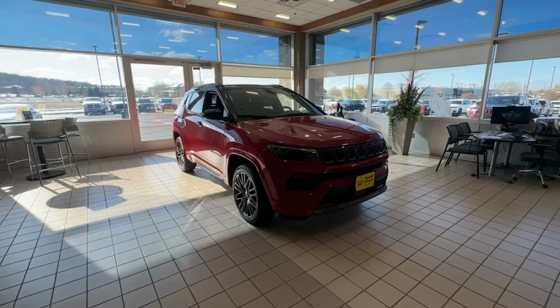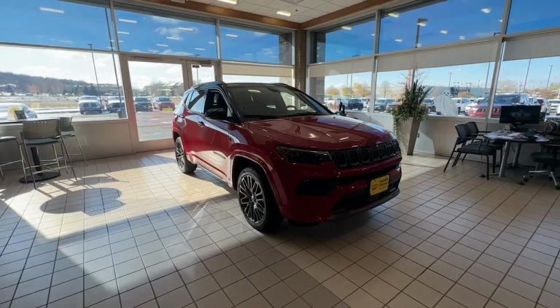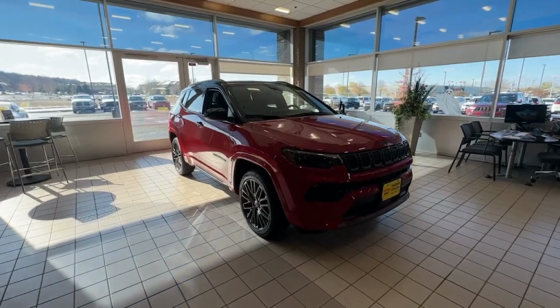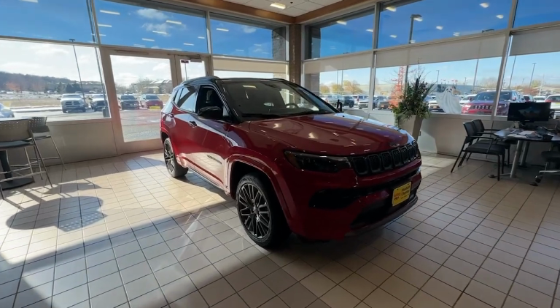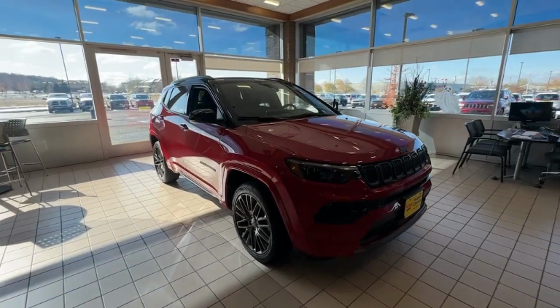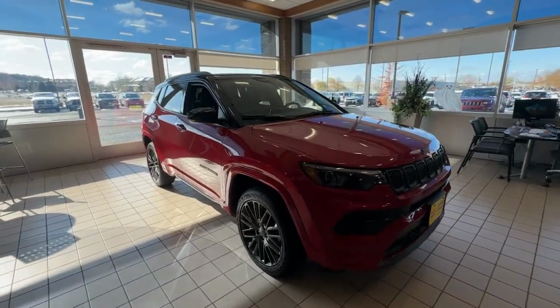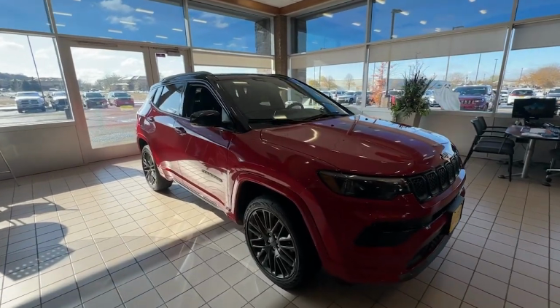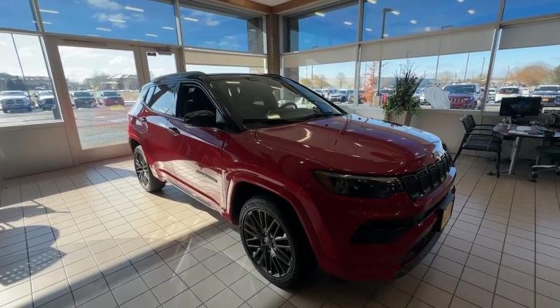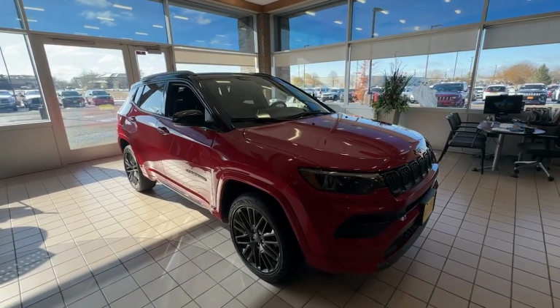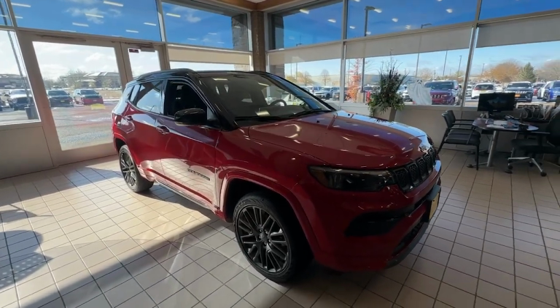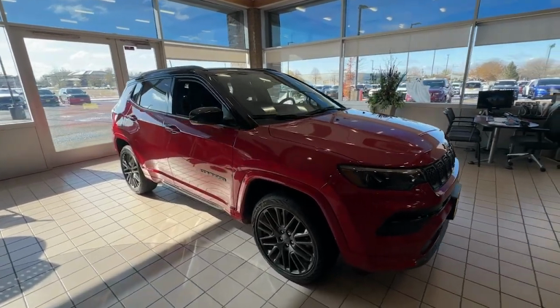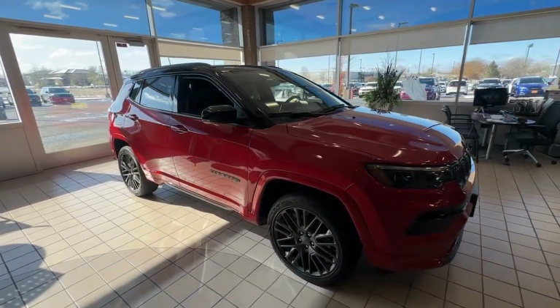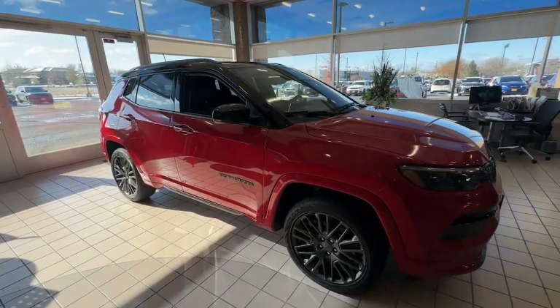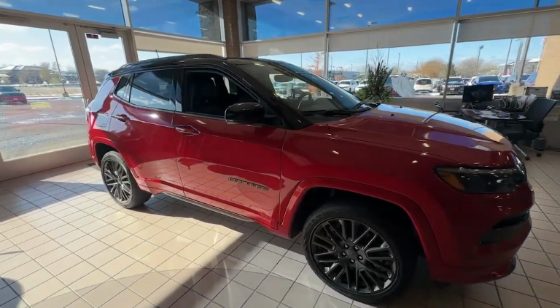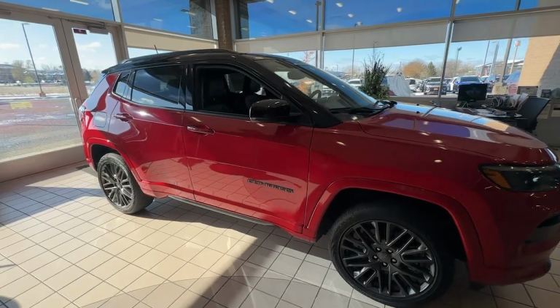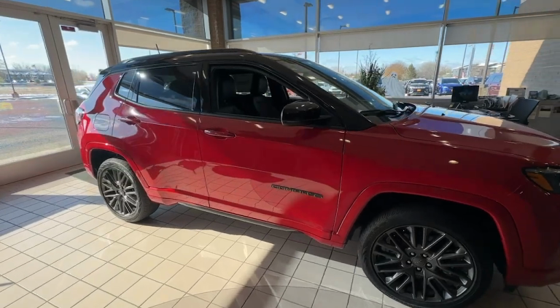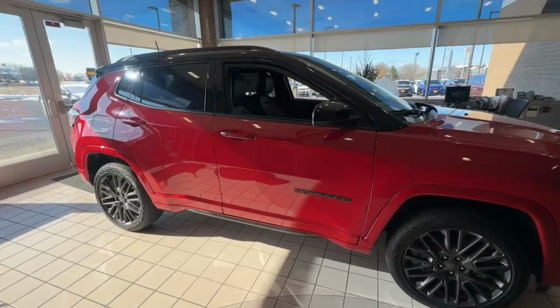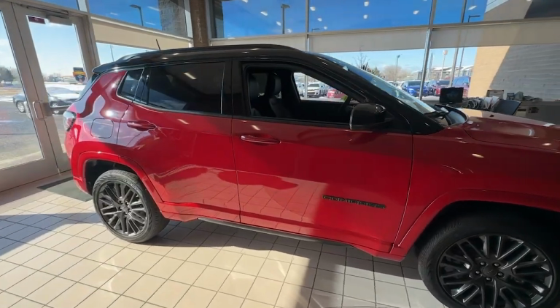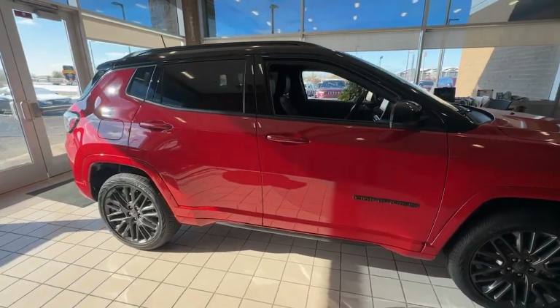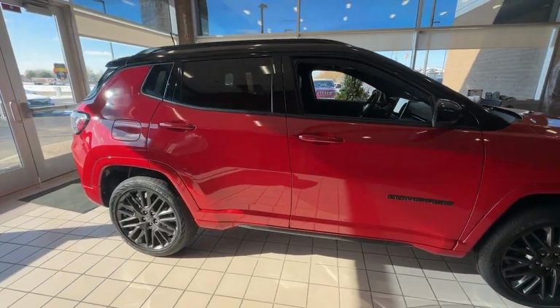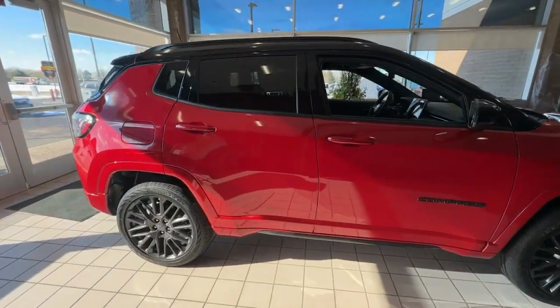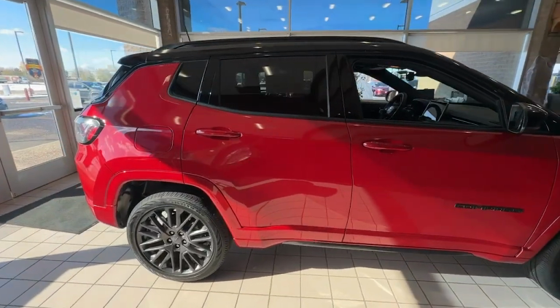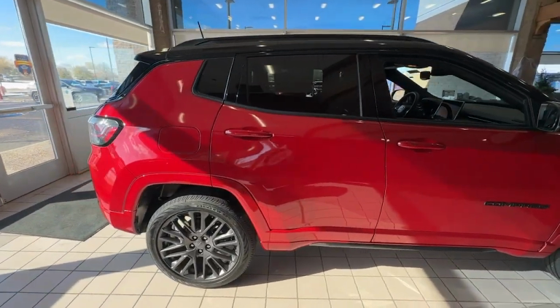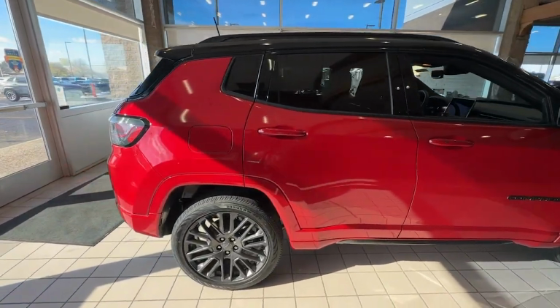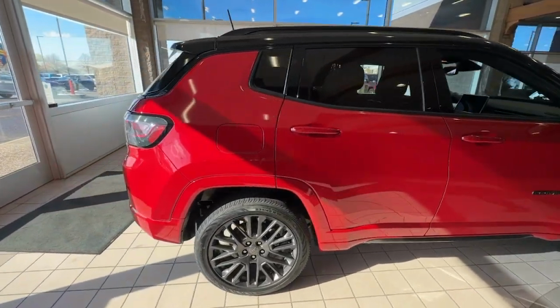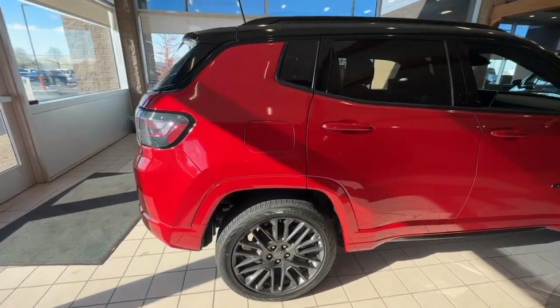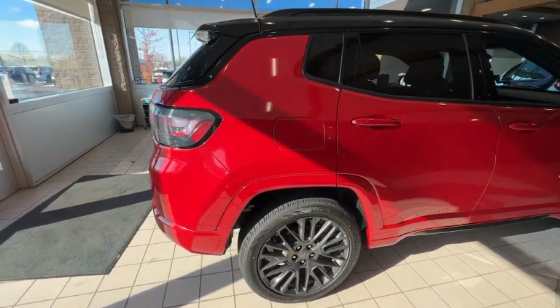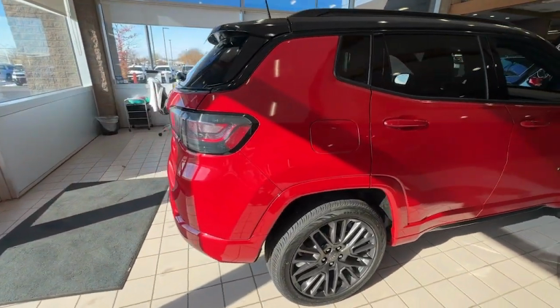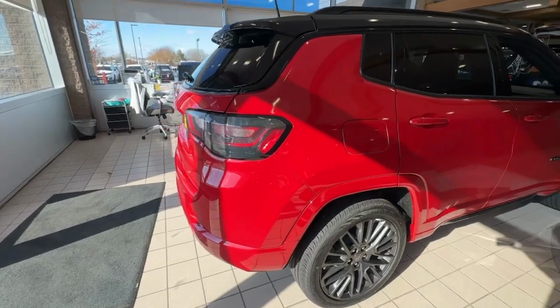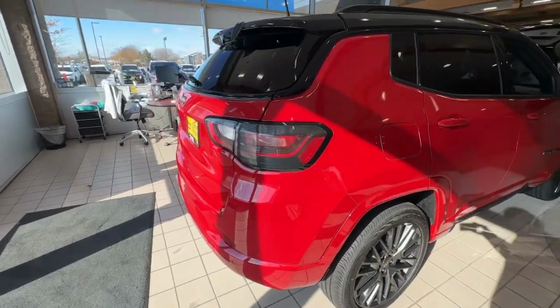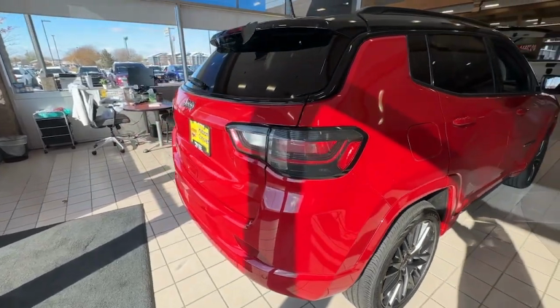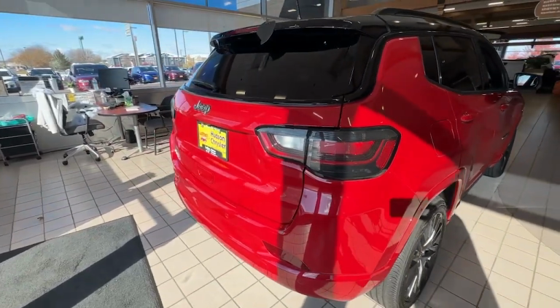Hop into the 2024 Jeep Compass. Enjoy the adventure with confidence in the Compass. It offers the perfect blend of SUV versatility and state-of-the-art safety technology.